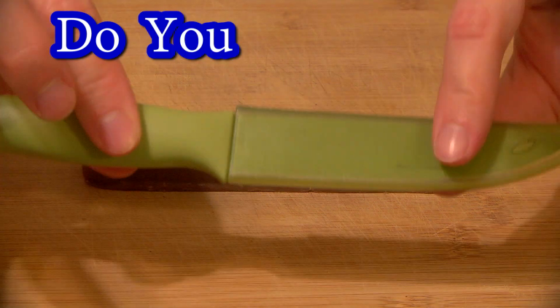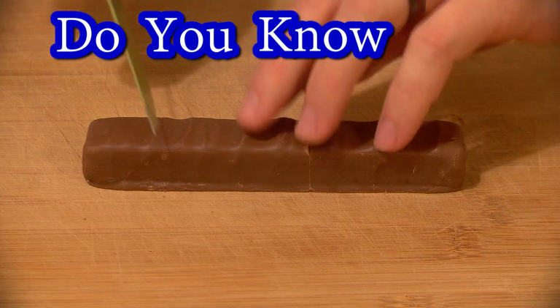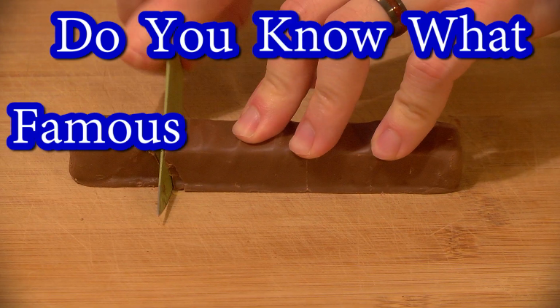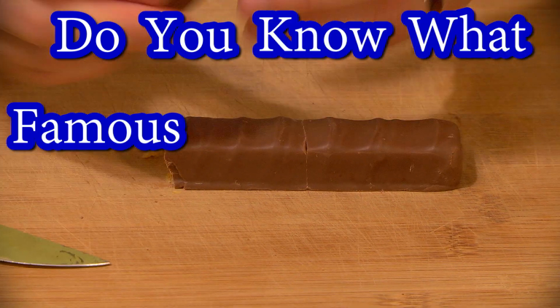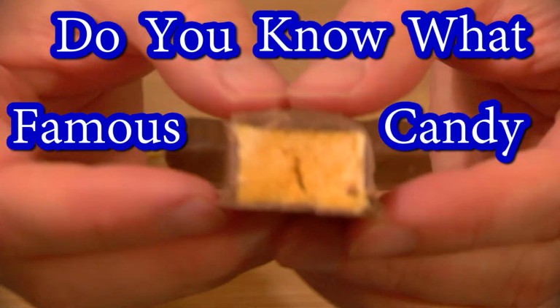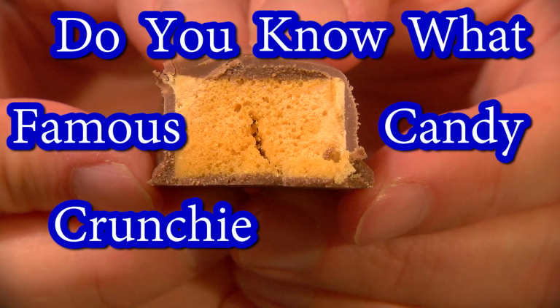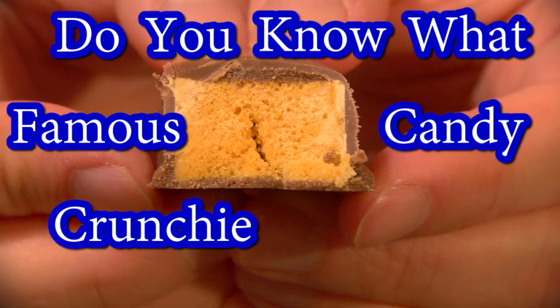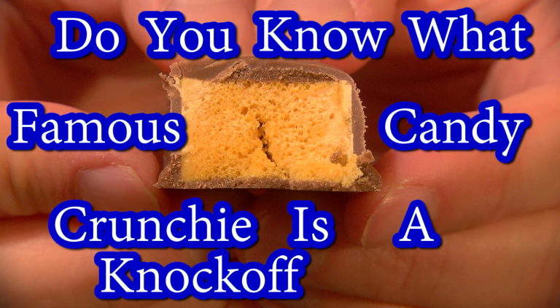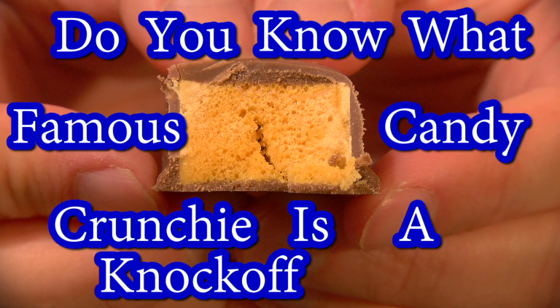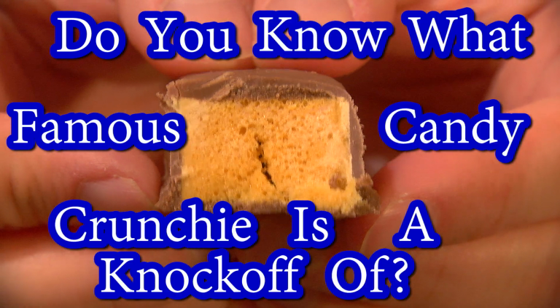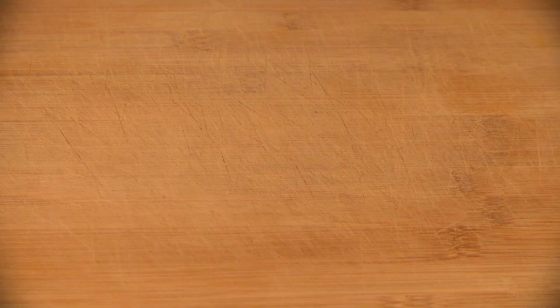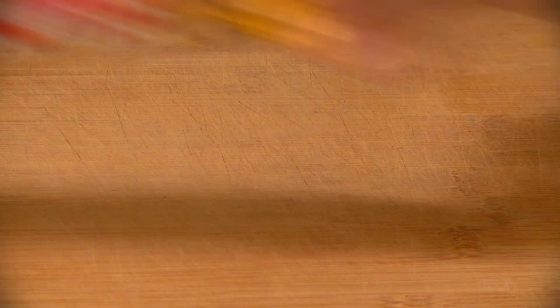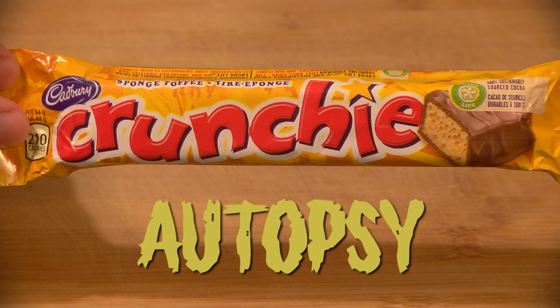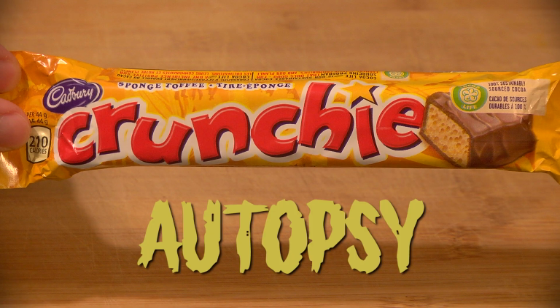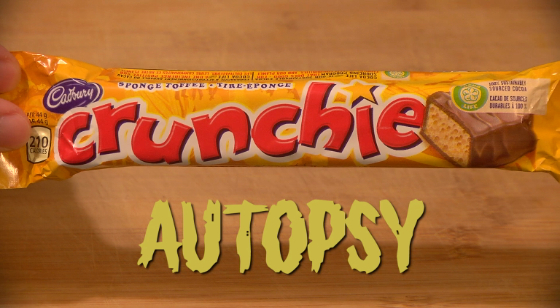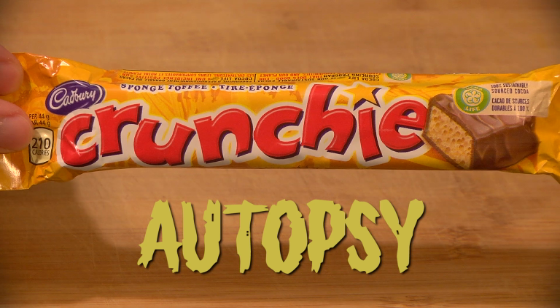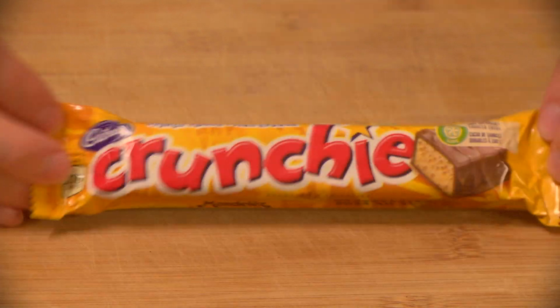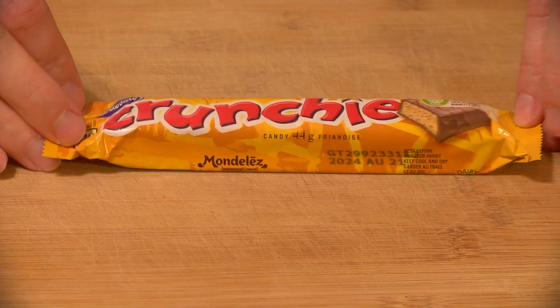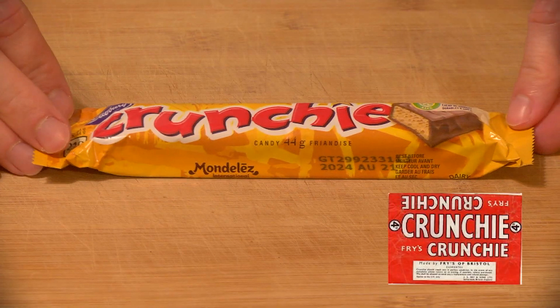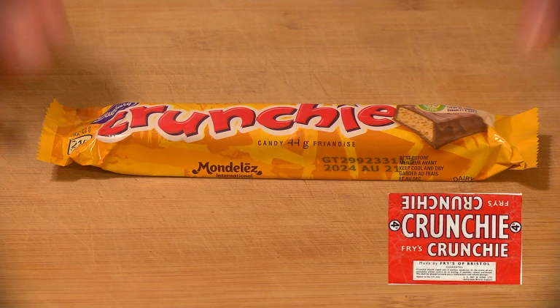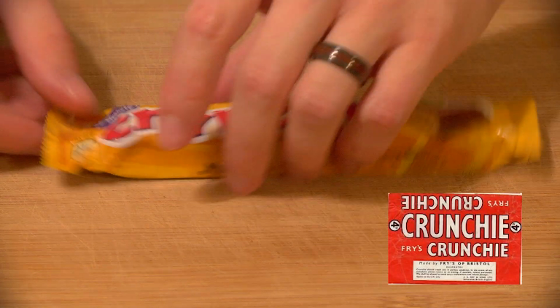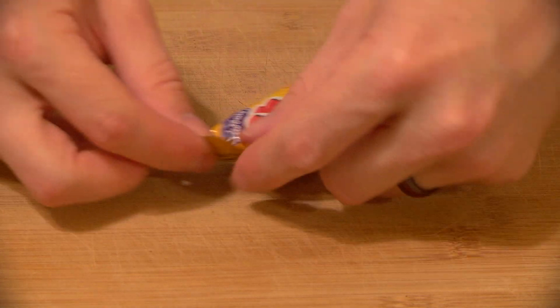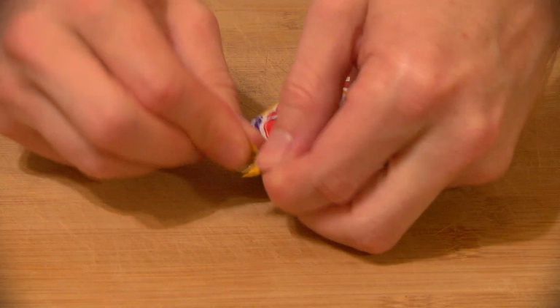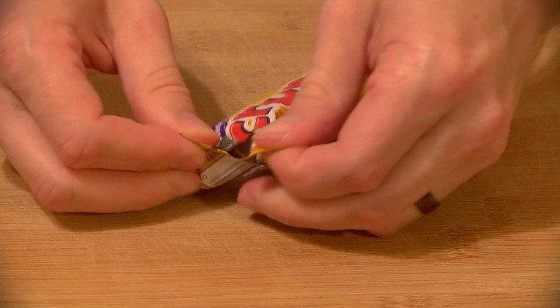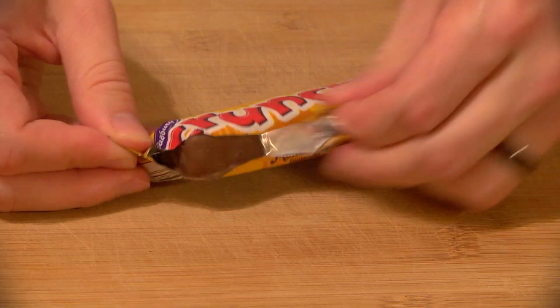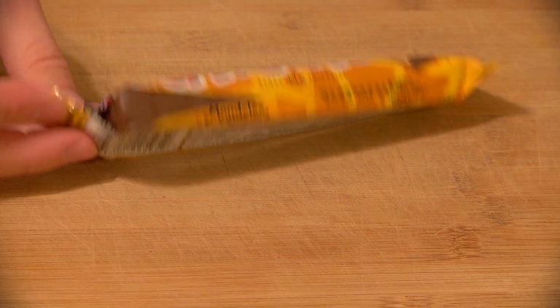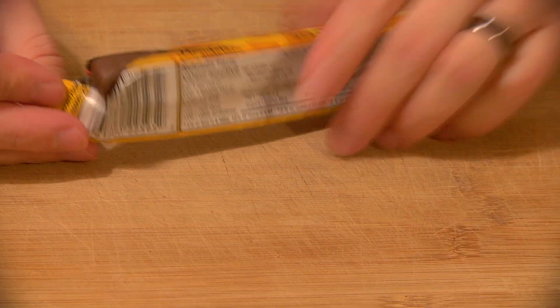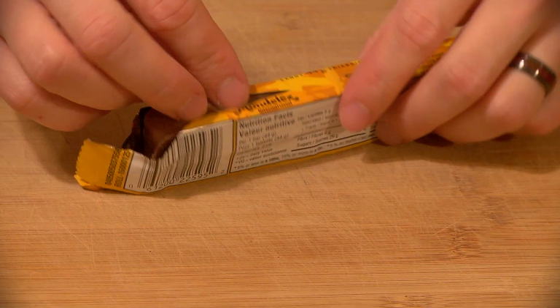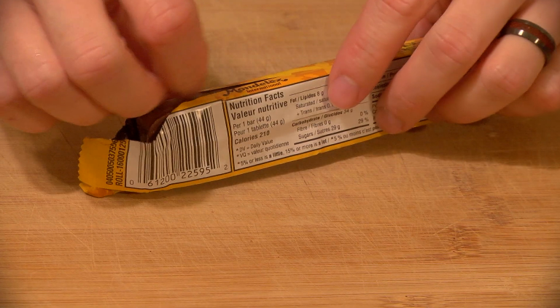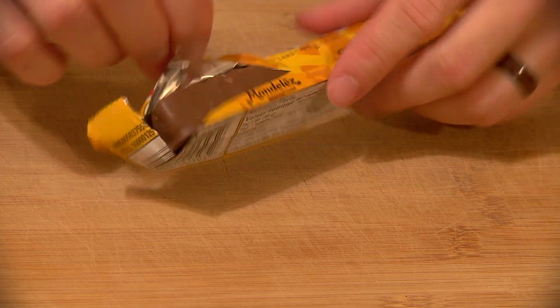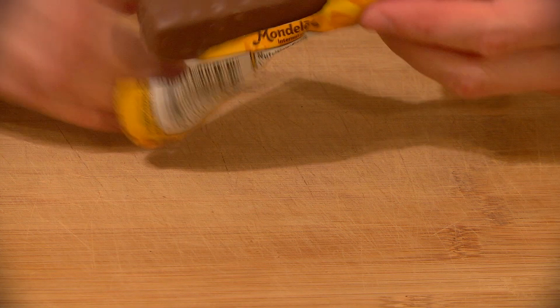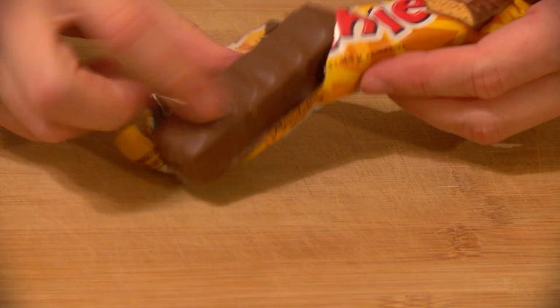Do you know what famous candy Crunchy is a knockoff of? Released in the UK by J.S. Fry and Sons in 1929, Crunchy are honeycomb toffee enrobed in chocolate.